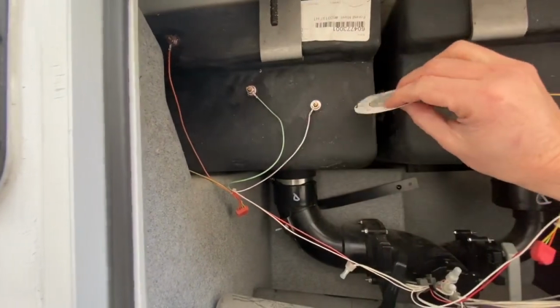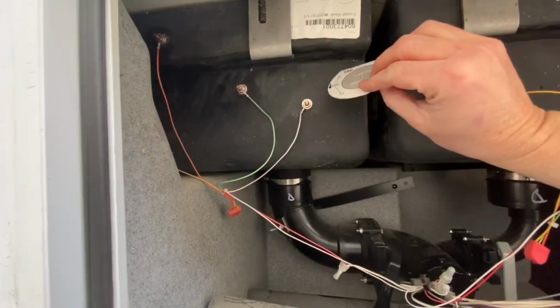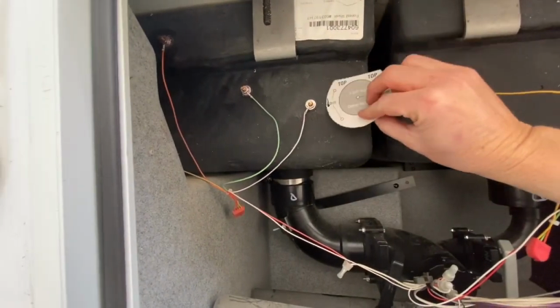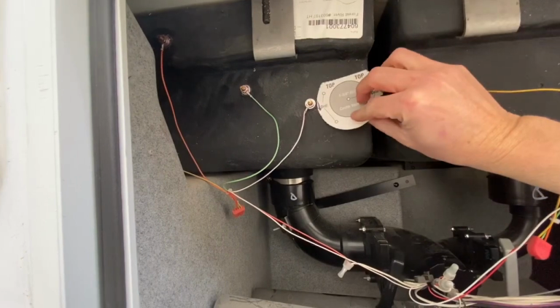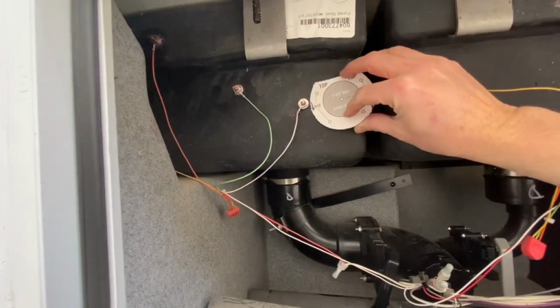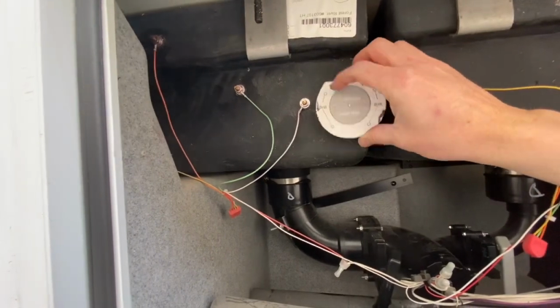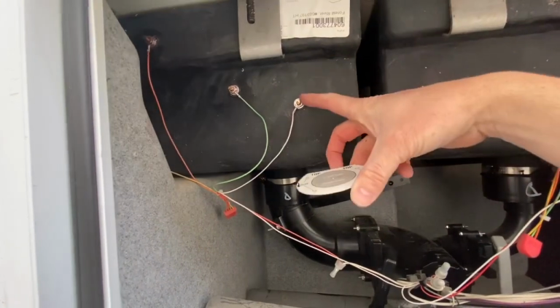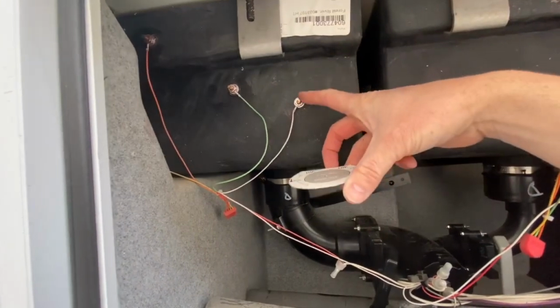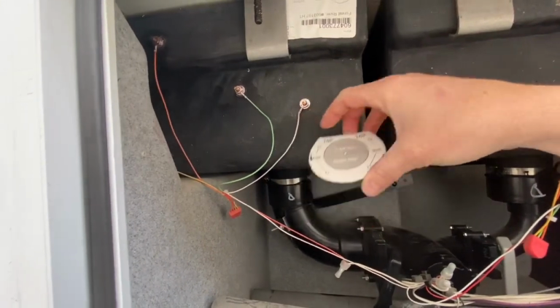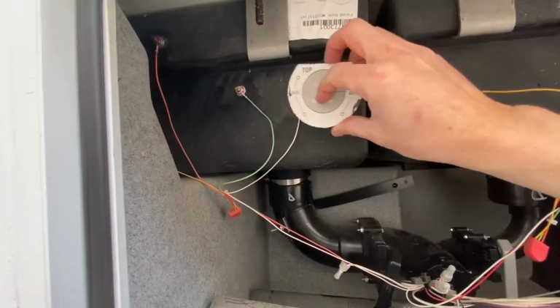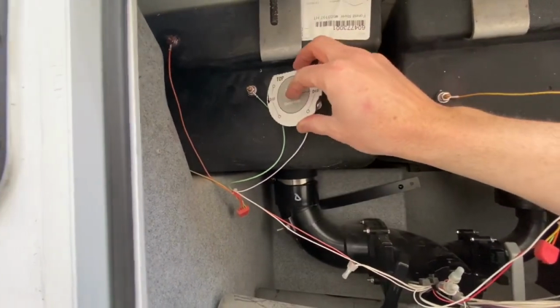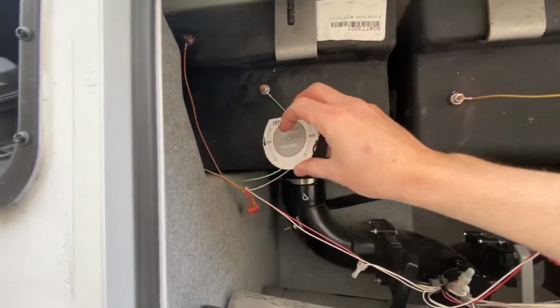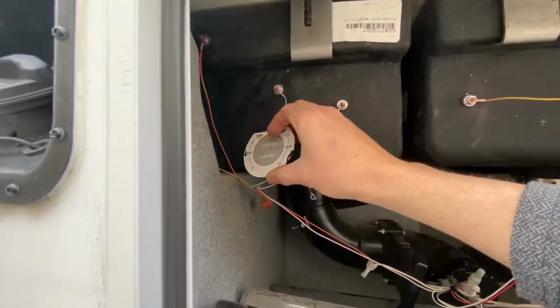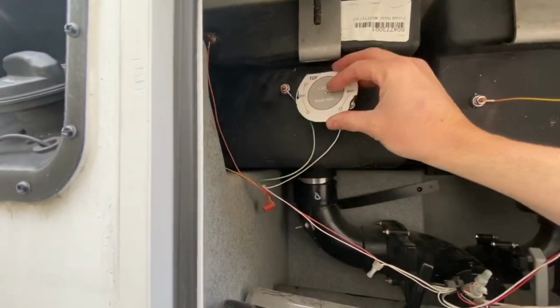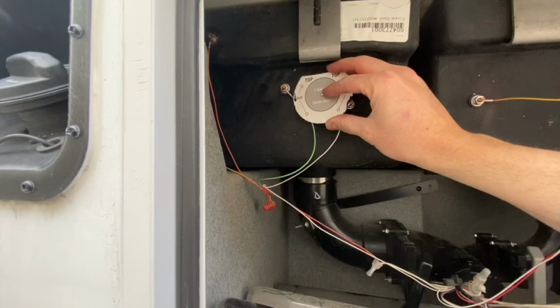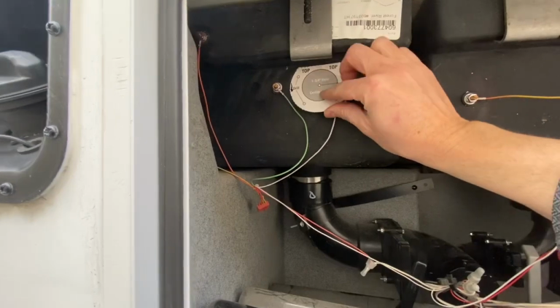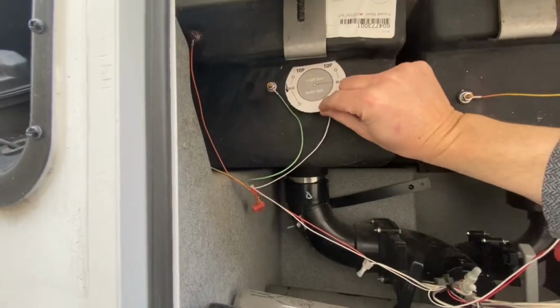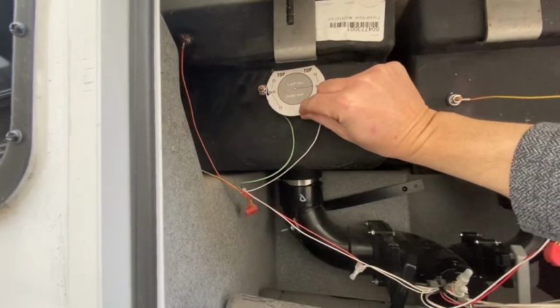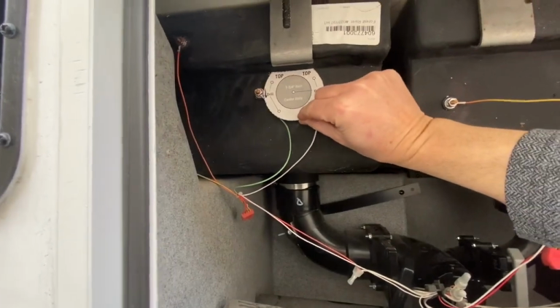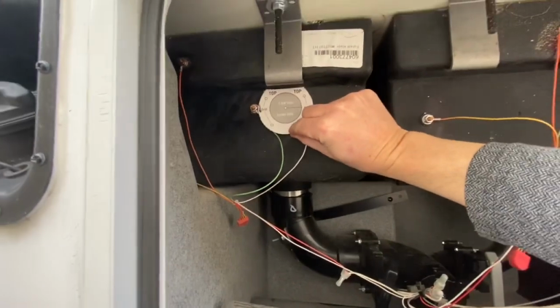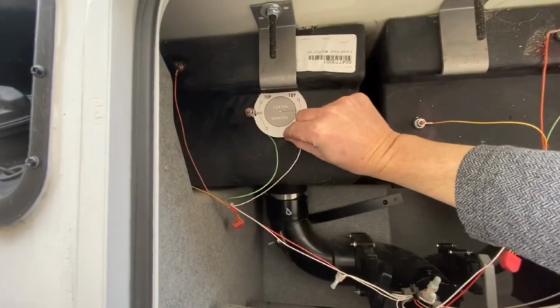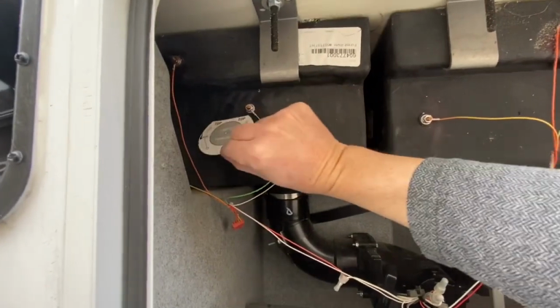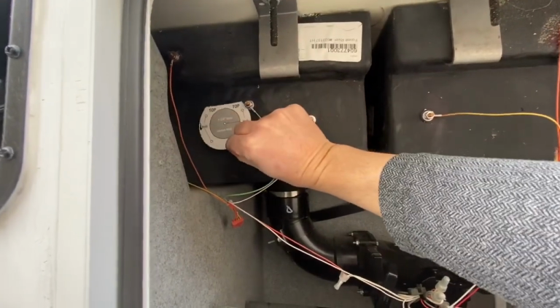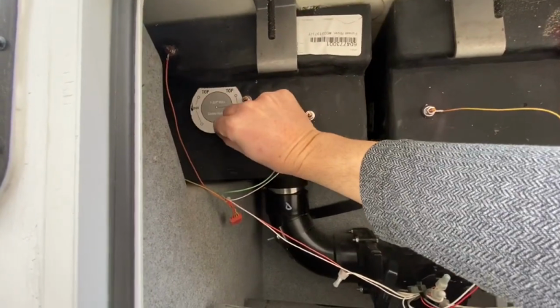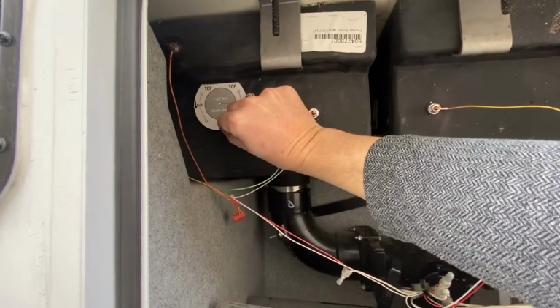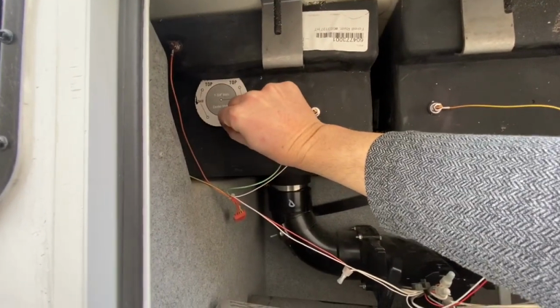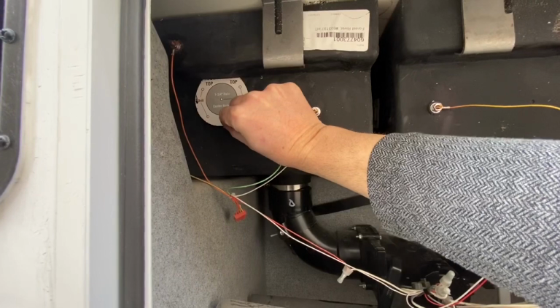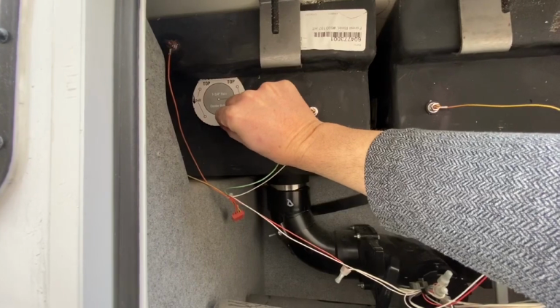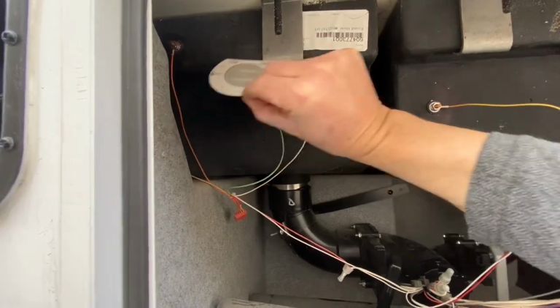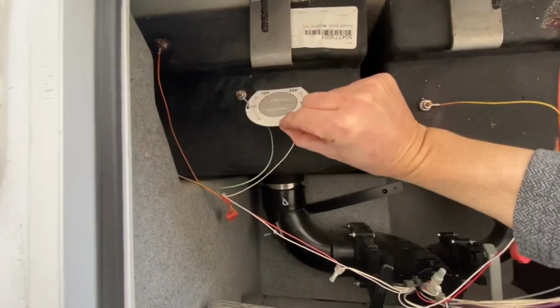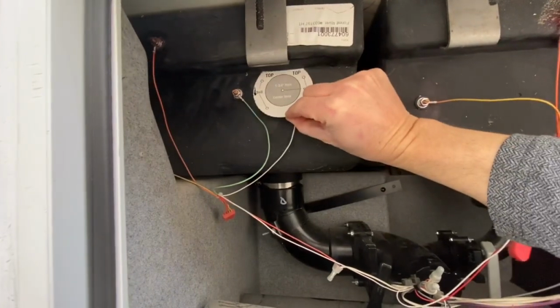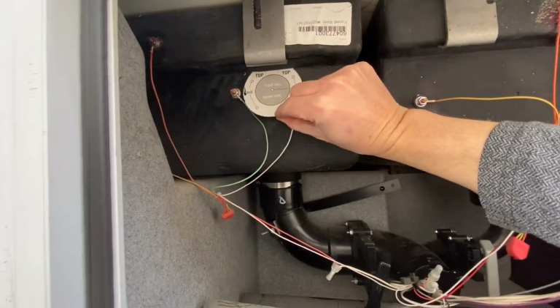I've had one in the past that didn't have a black tank flush, and these sensors were always misreading. So I'm just trying to decide if I'm going to go between these two sensors here — this spot is going to be too hard, so I think I'm going to go right between these two right here.